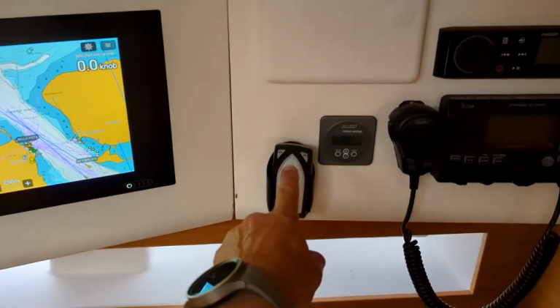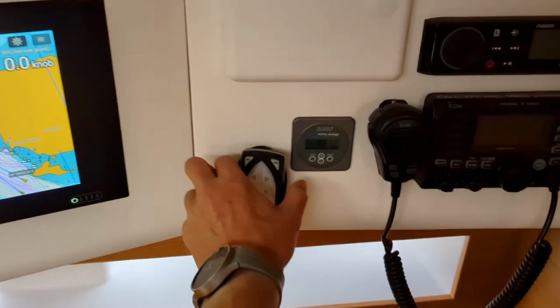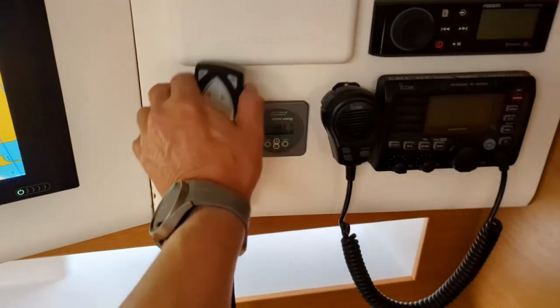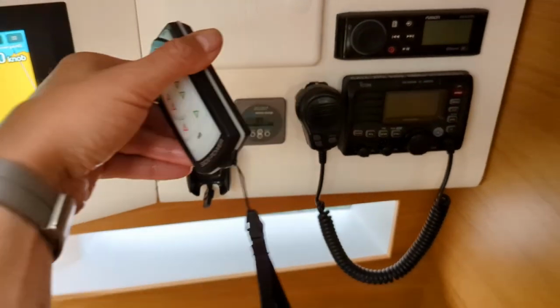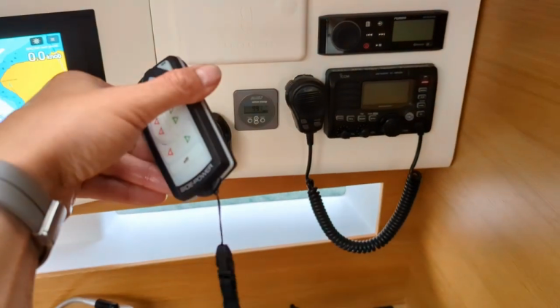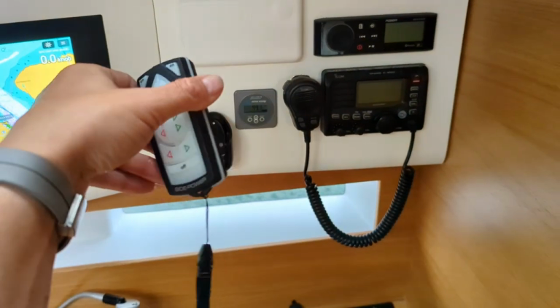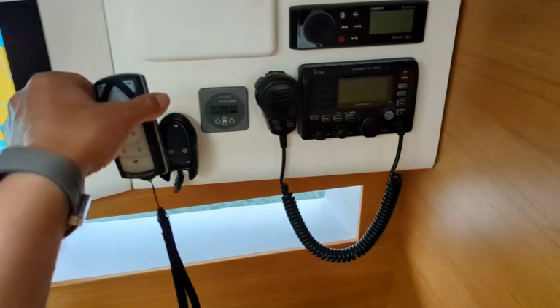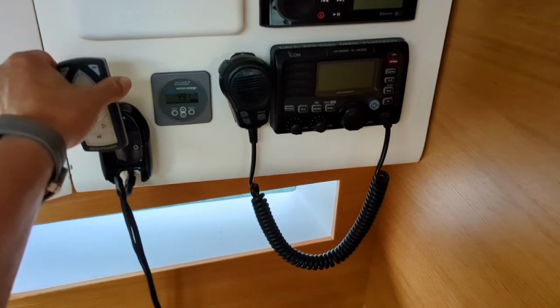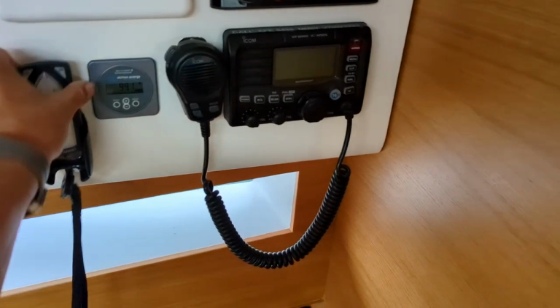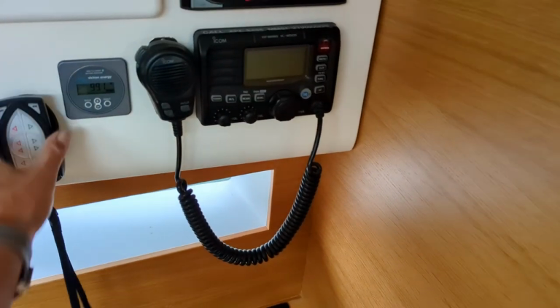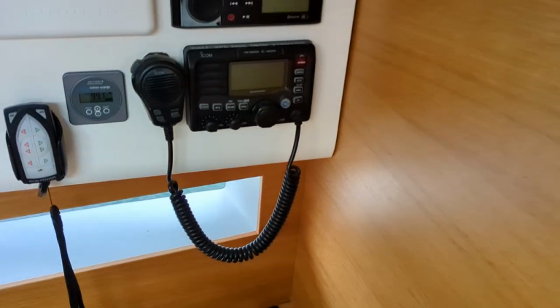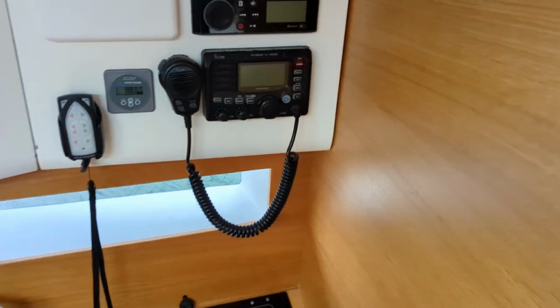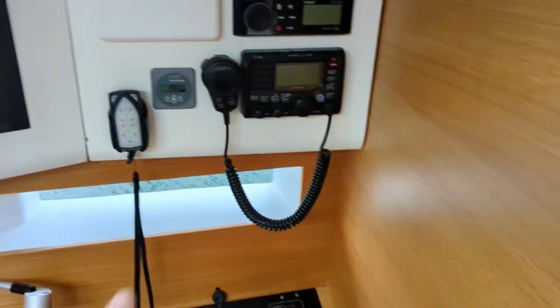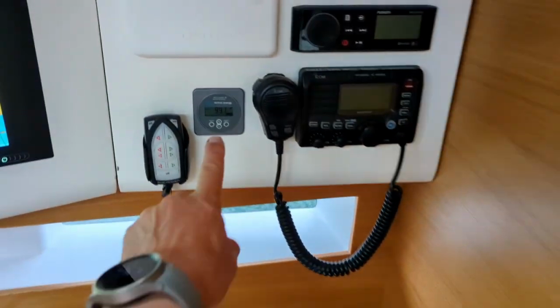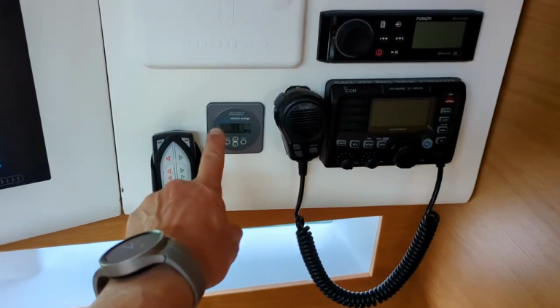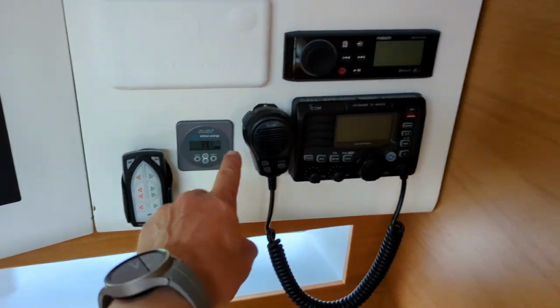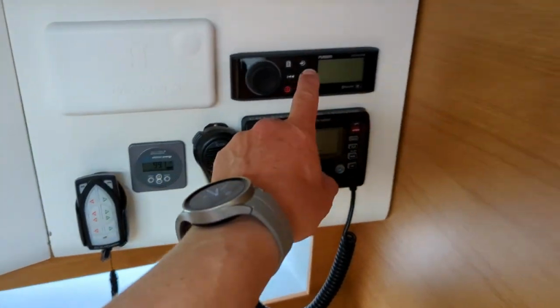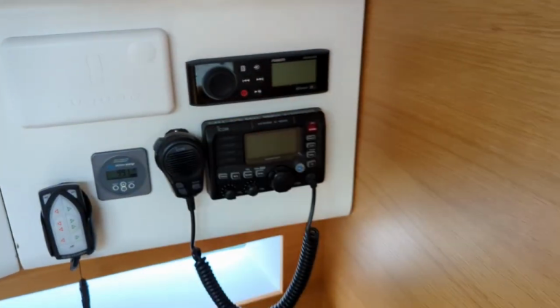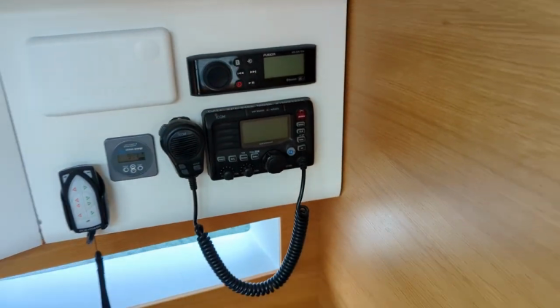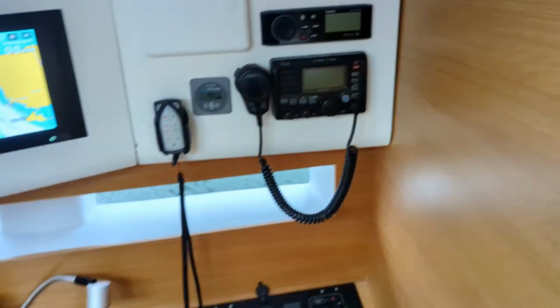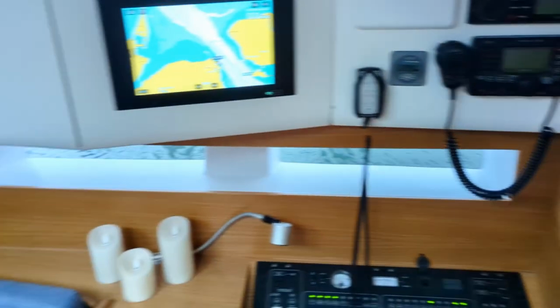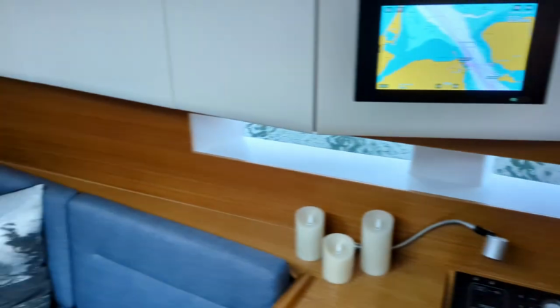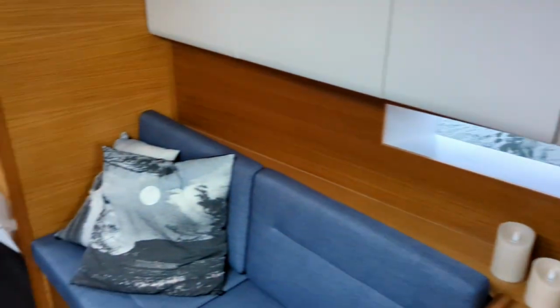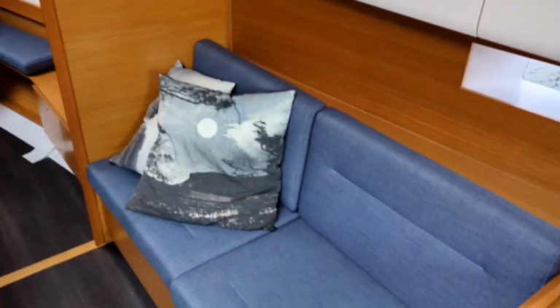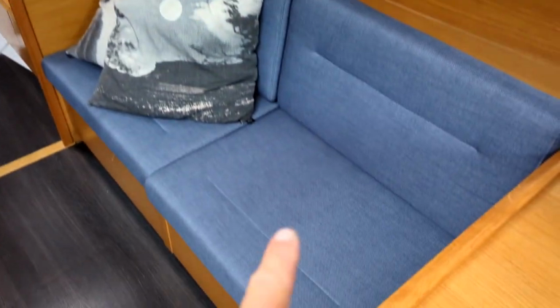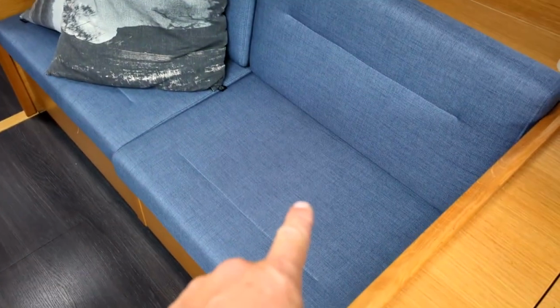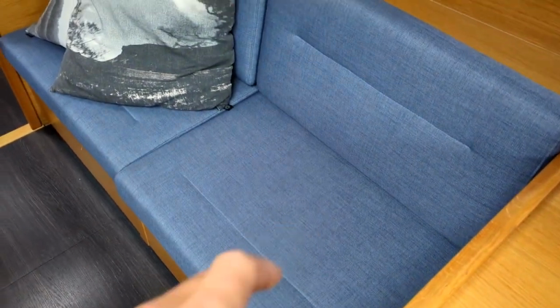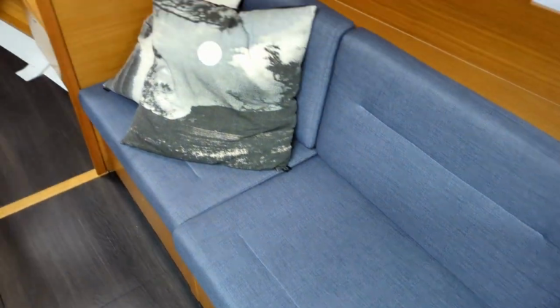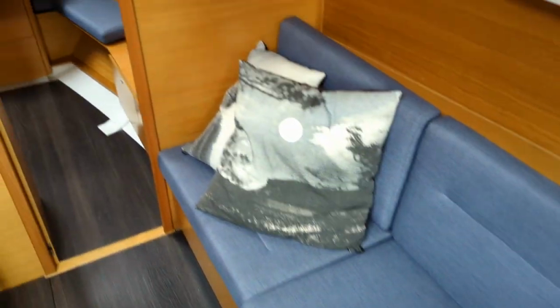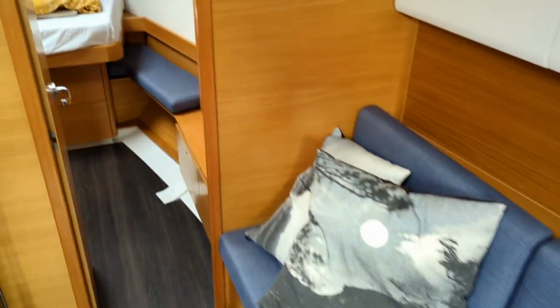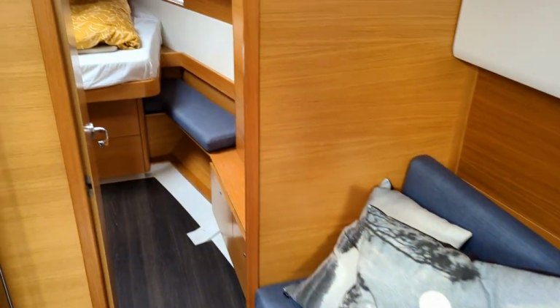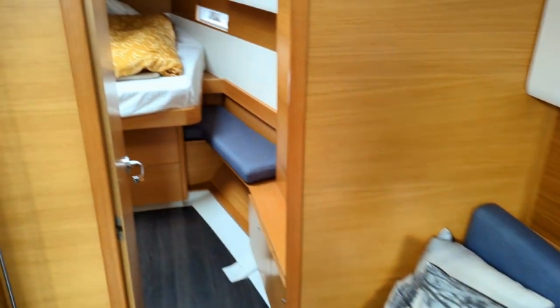Here you have the remote control — a portable remote control for the bow thruster — the battery monitor, and the radio. And down below here you have the lithium battery bank, full power.